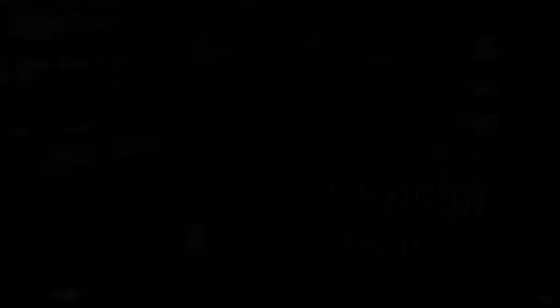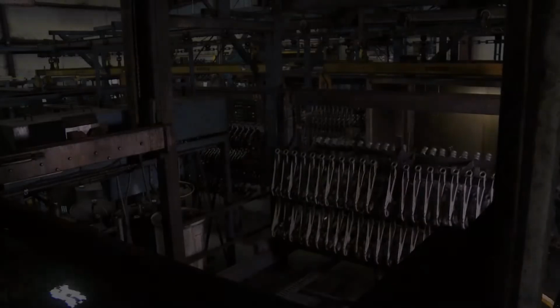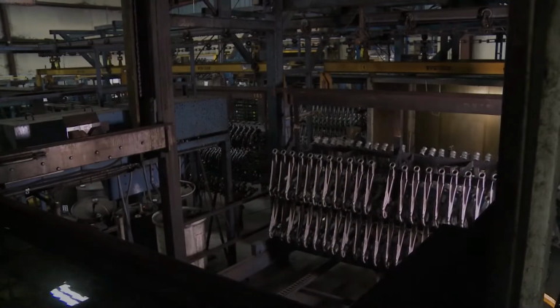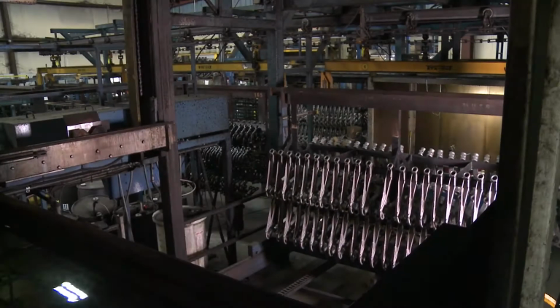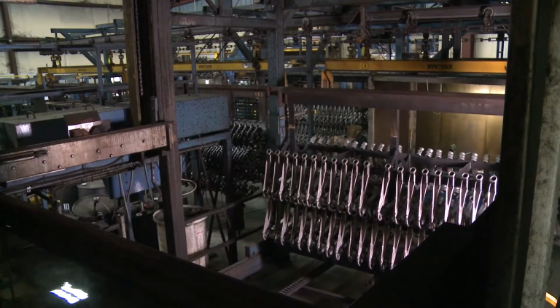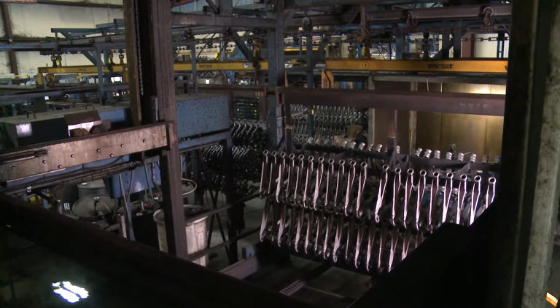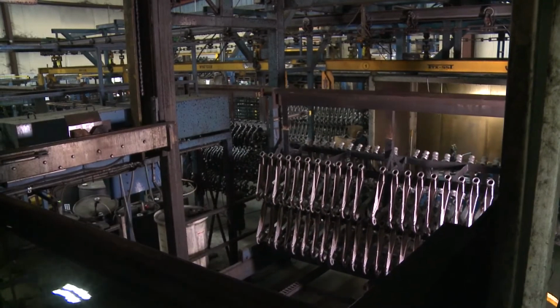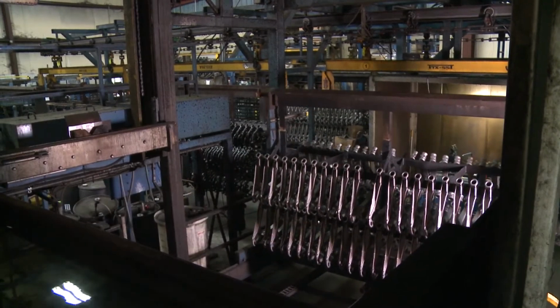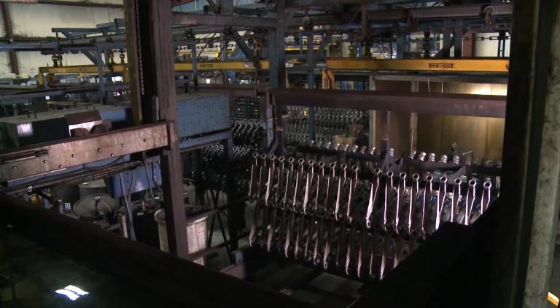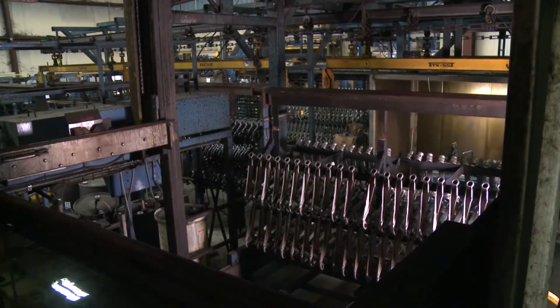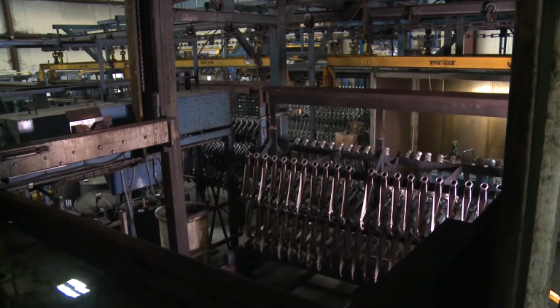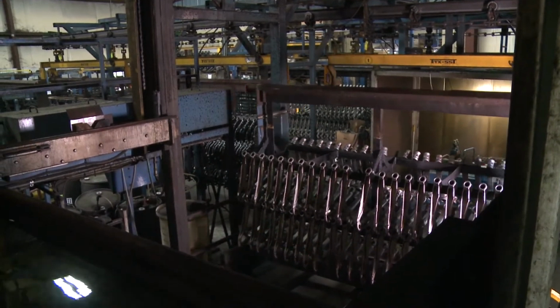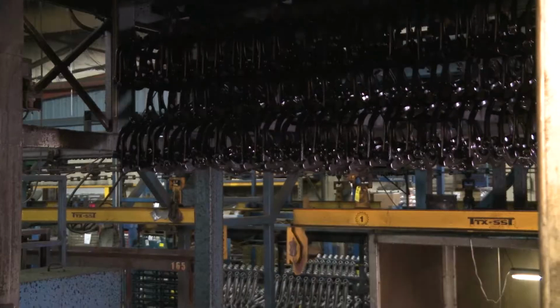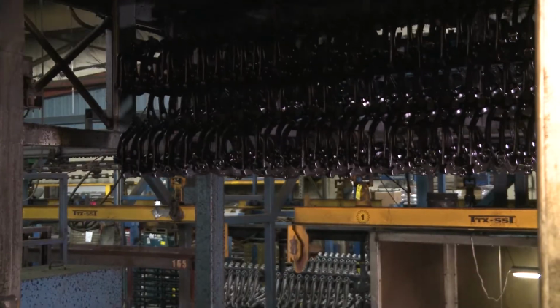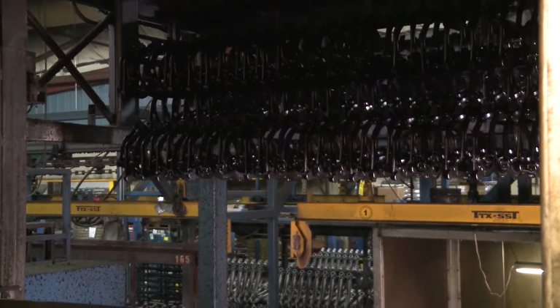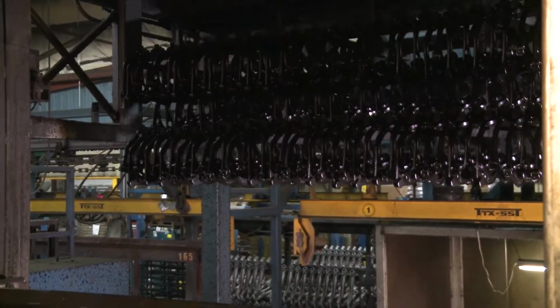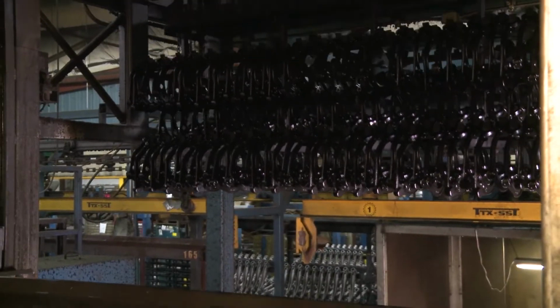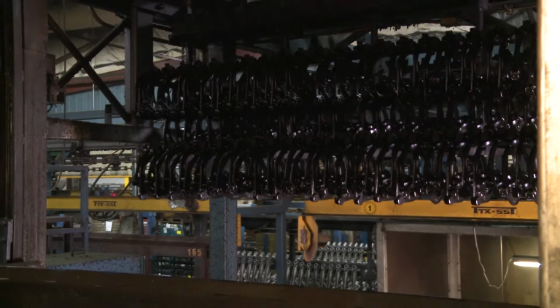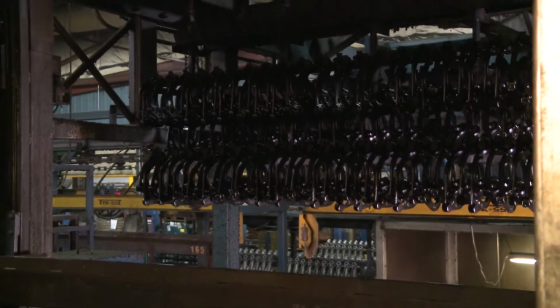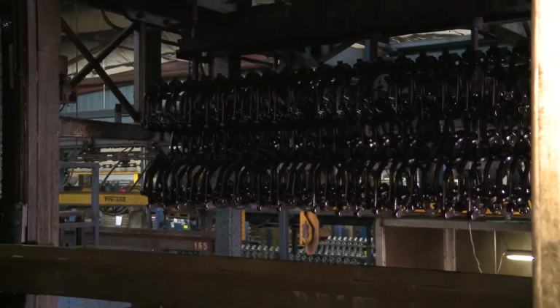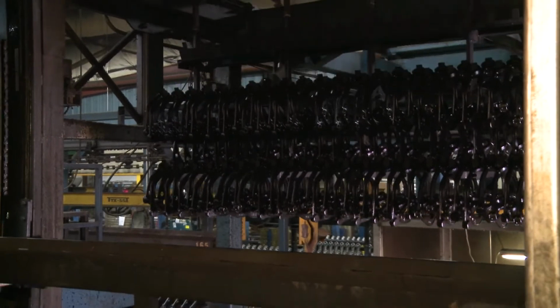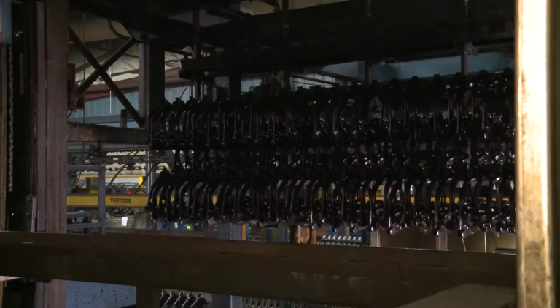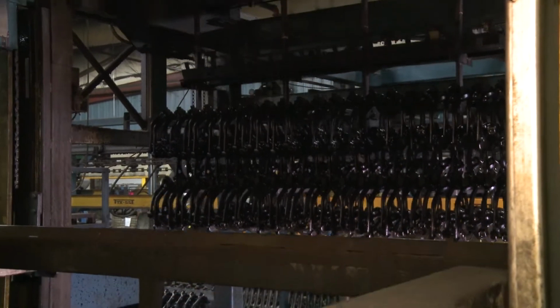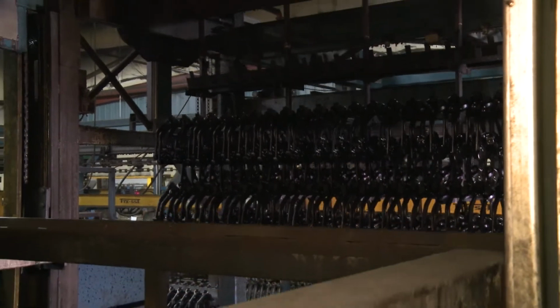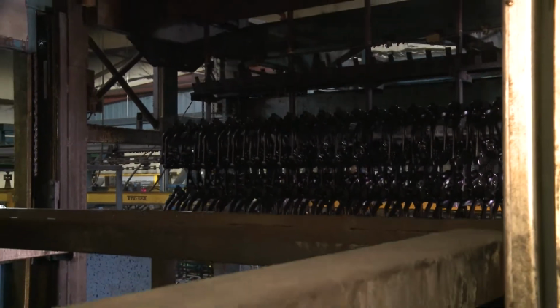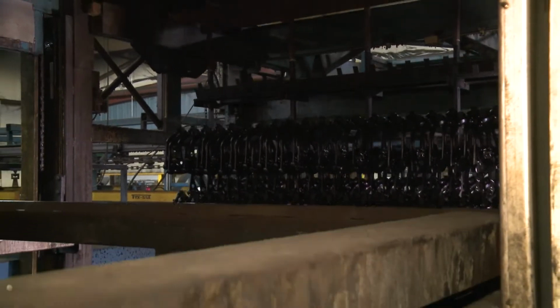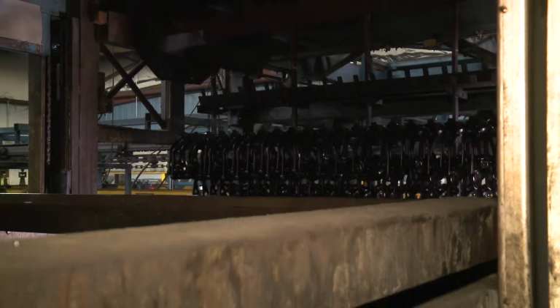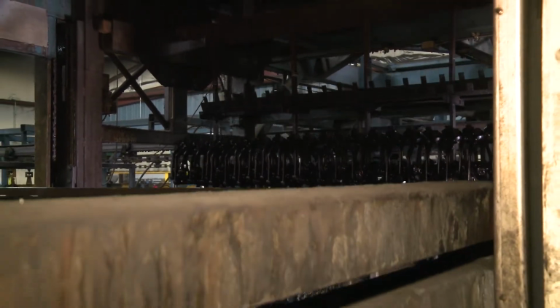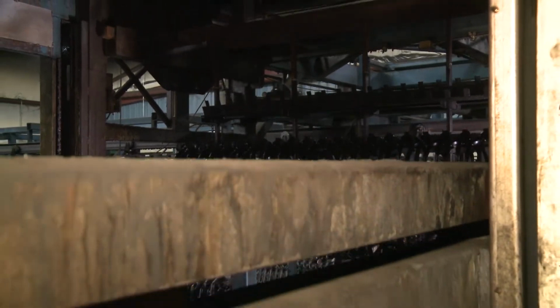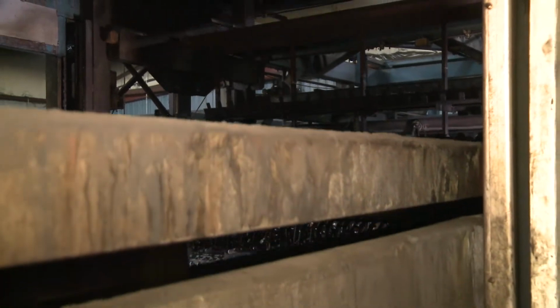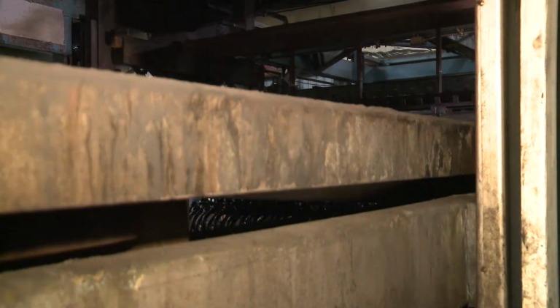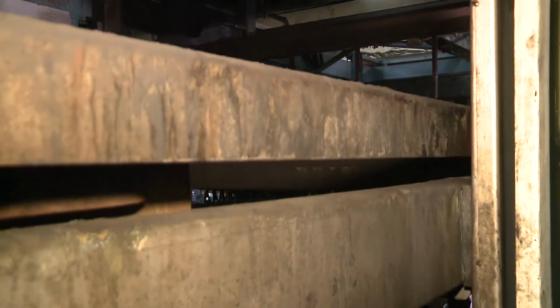Since 2002, DRM Electro-Coat Corporation has been providing Electro-Coat services to the automotive, agricultural, and construction industries.